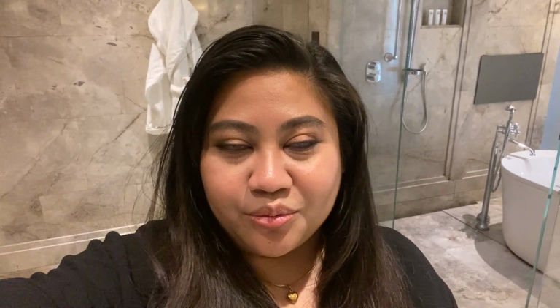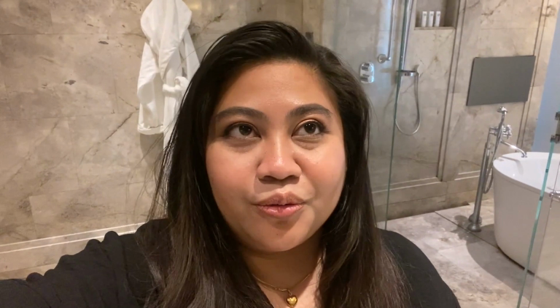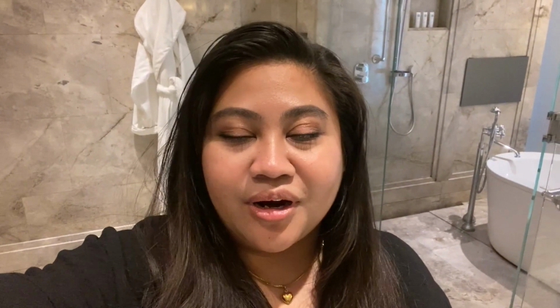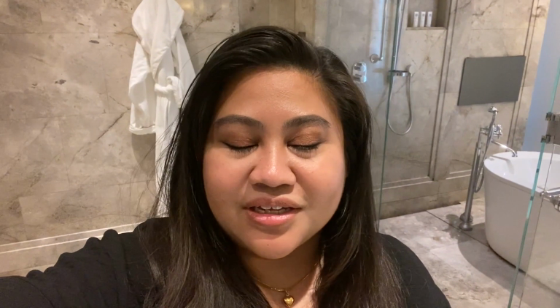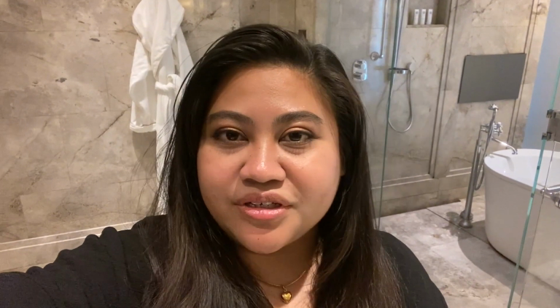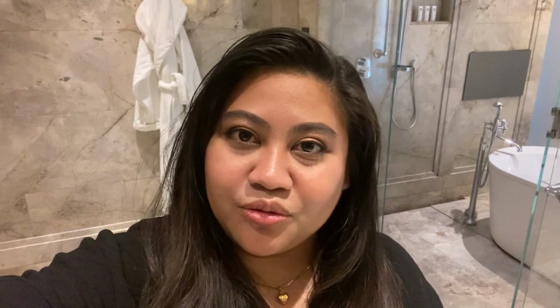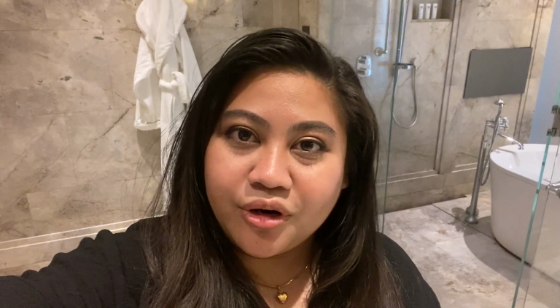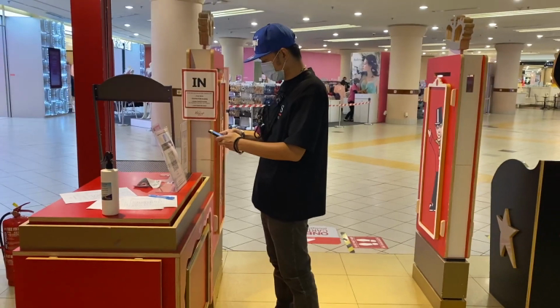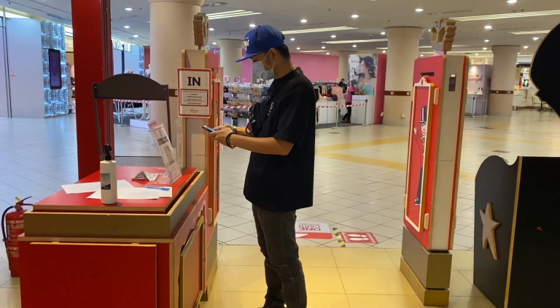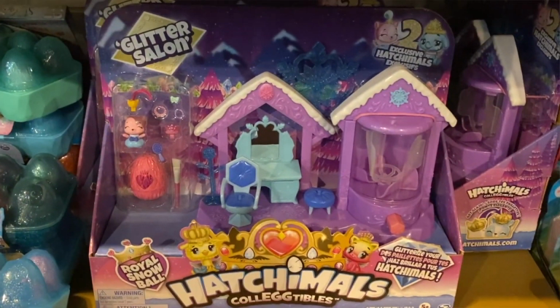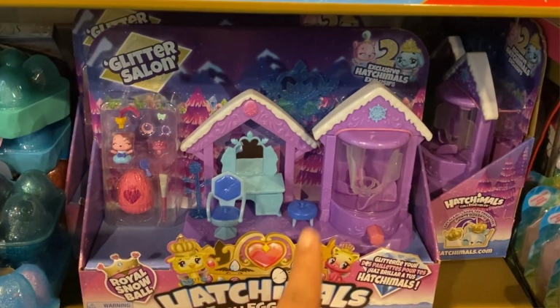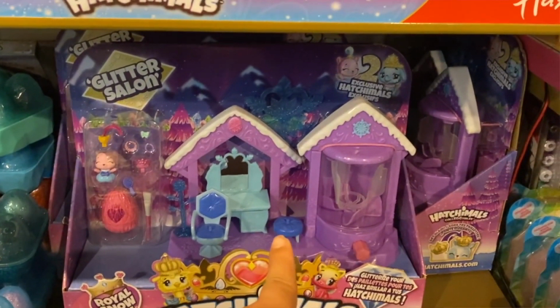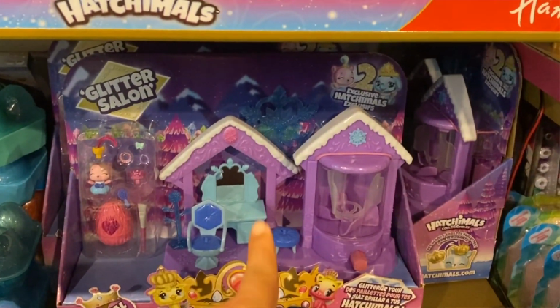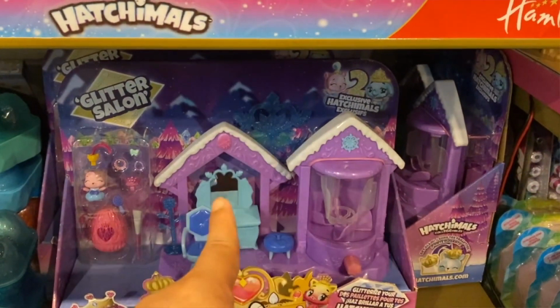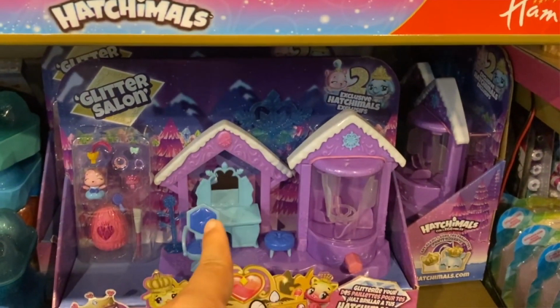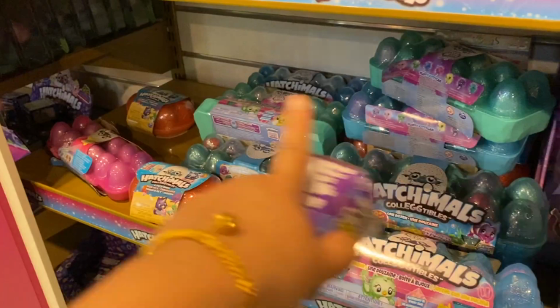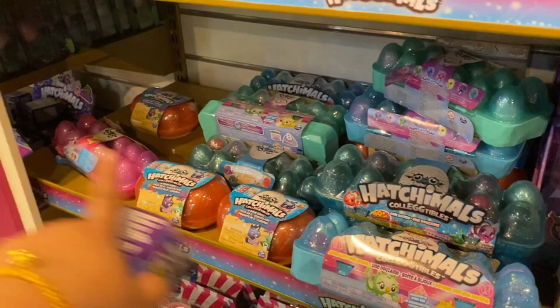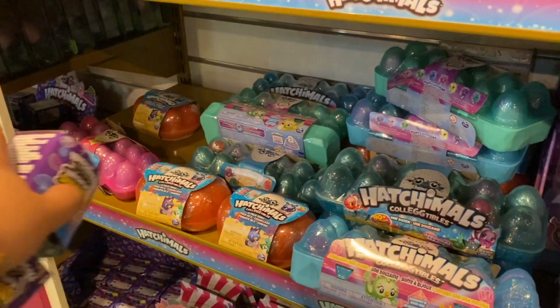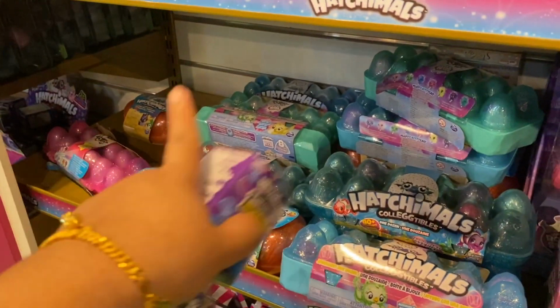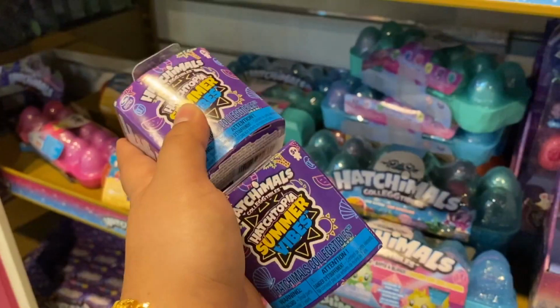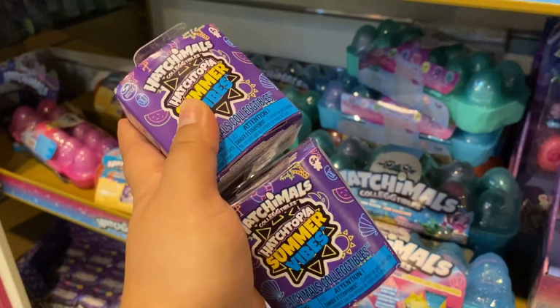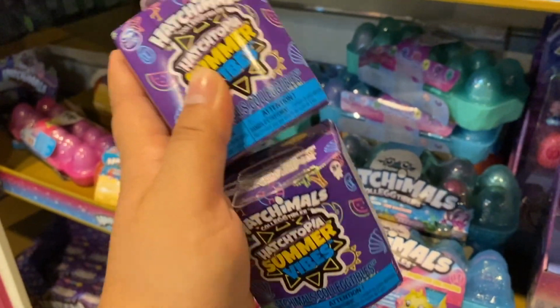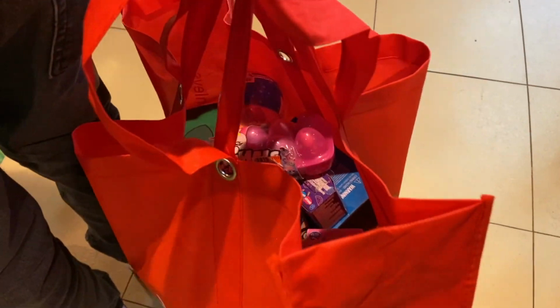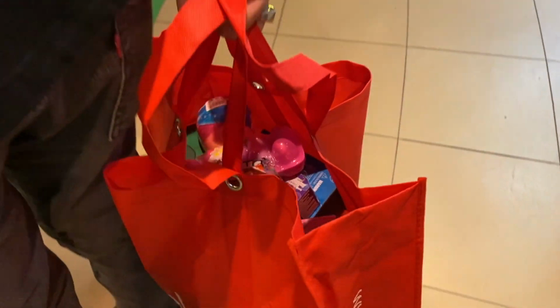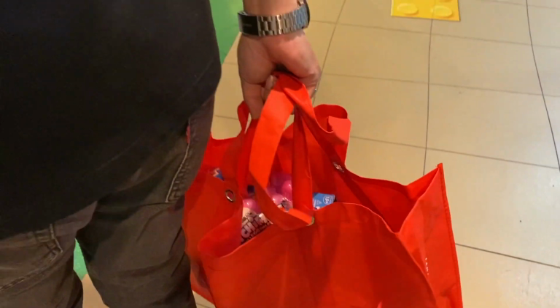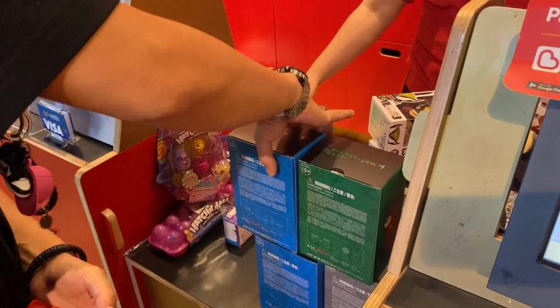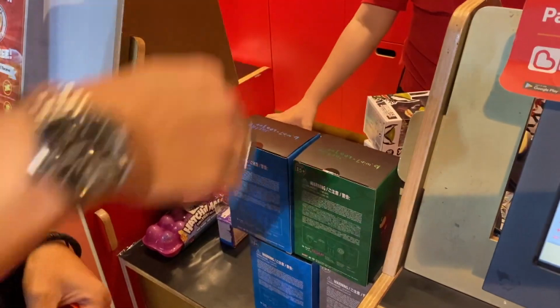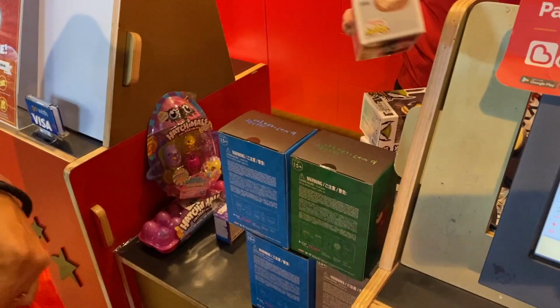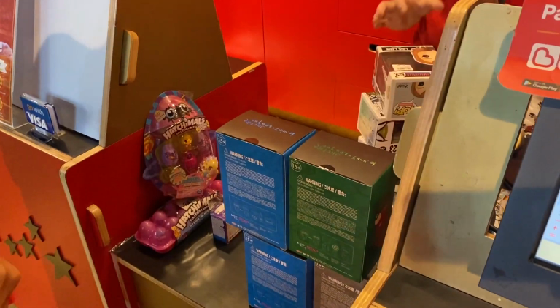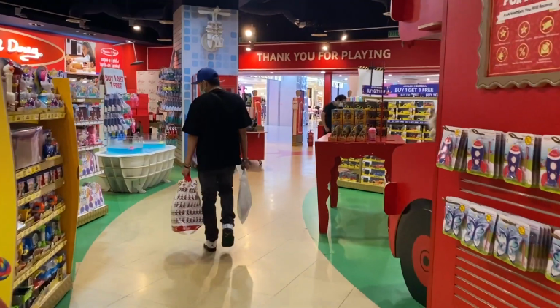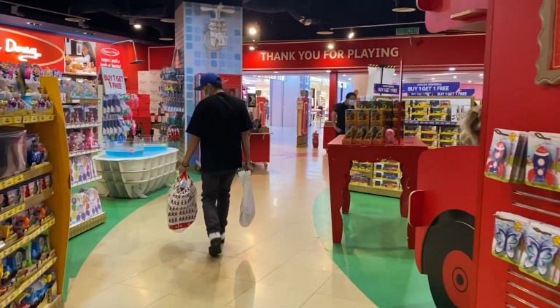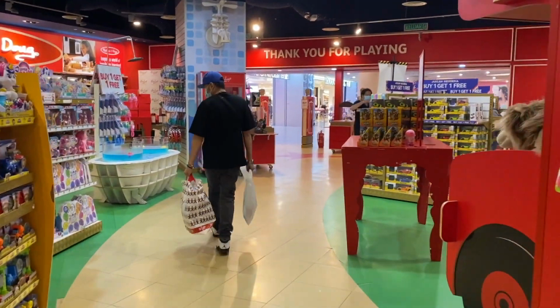So before we arrived at St. Regis, Kuala Lumpur, we had a quick stop at Hamleys because, as you all know from my previous video, I couldn't find any Hatchimals. So we went to buy some Hatchimals when we were done at Hamleys.